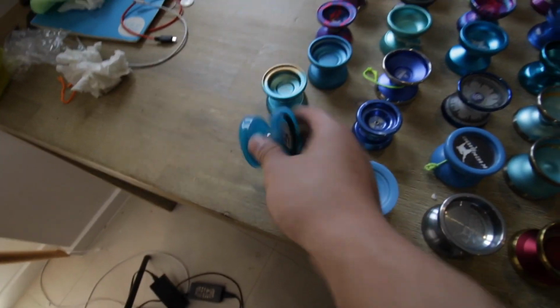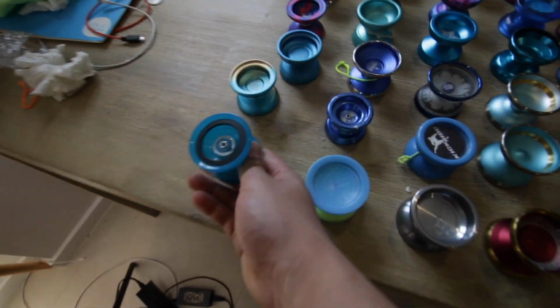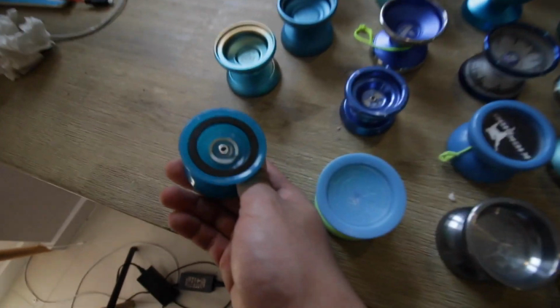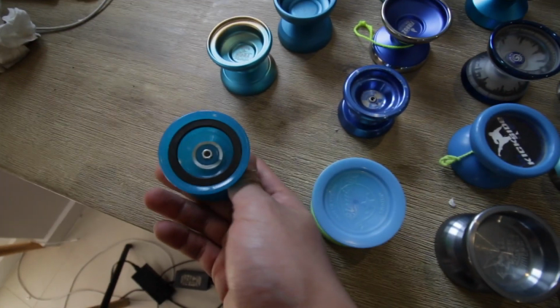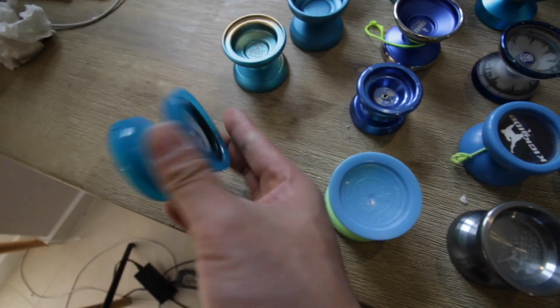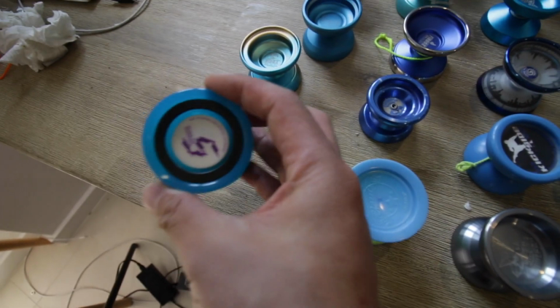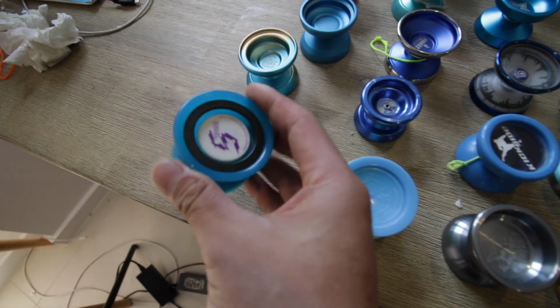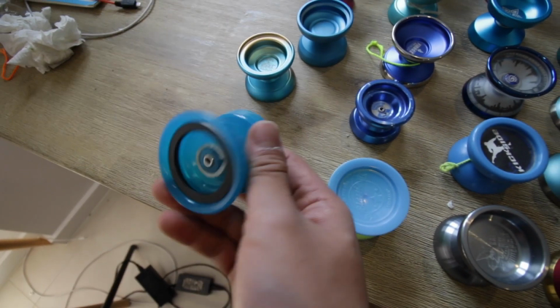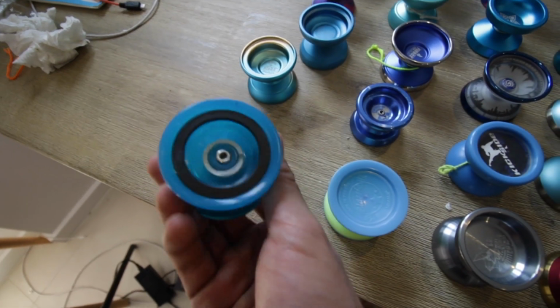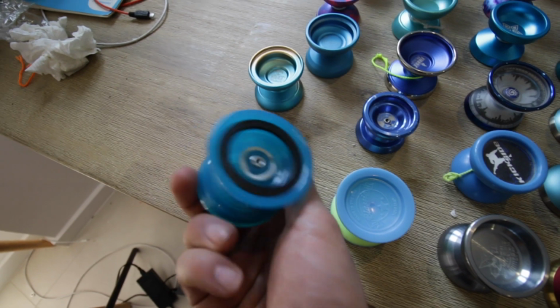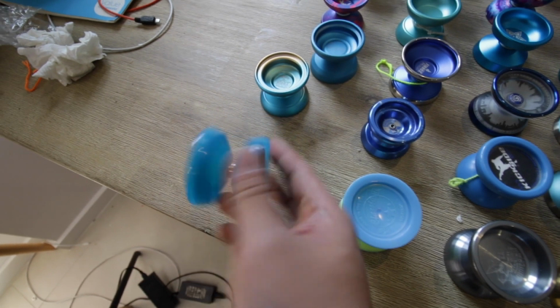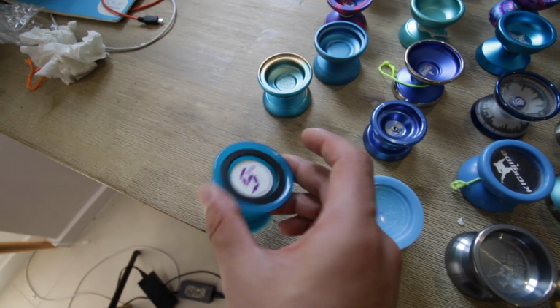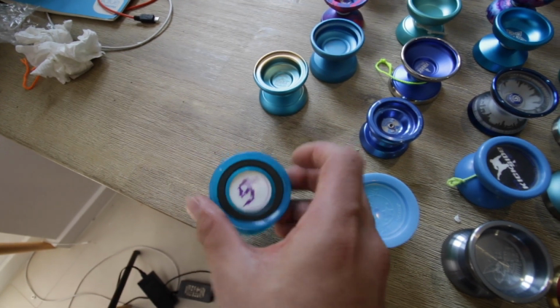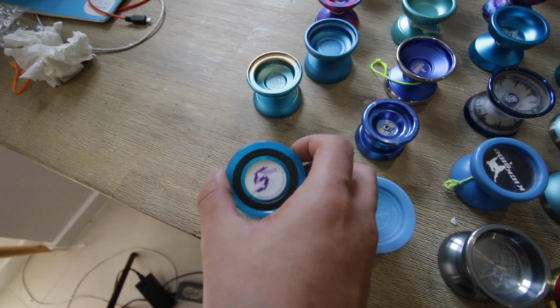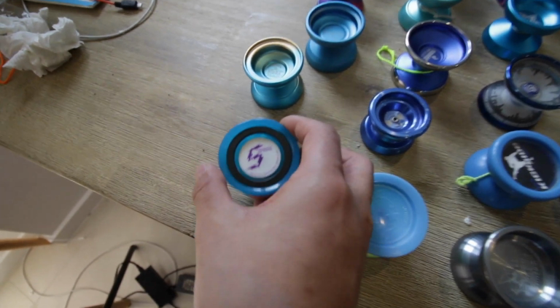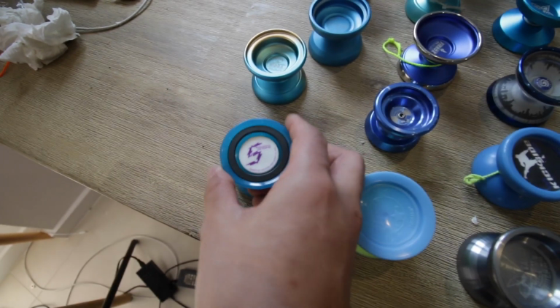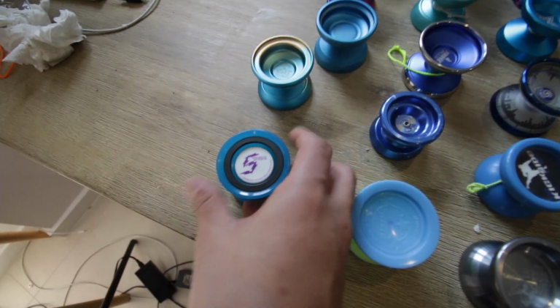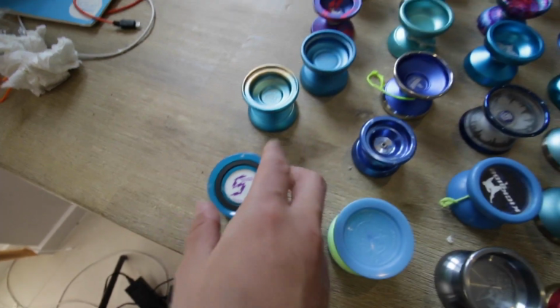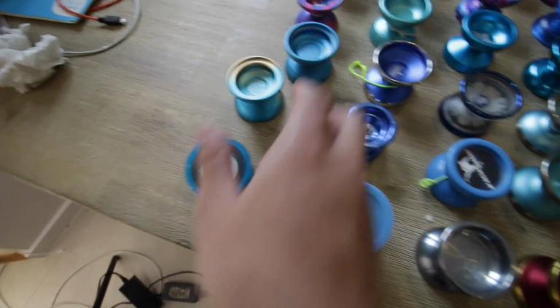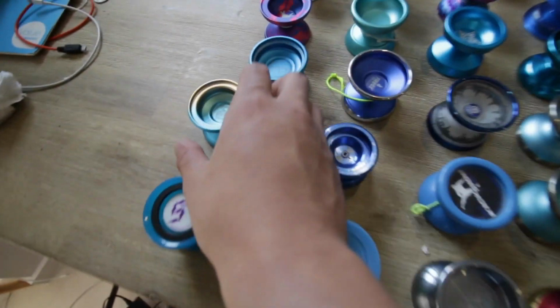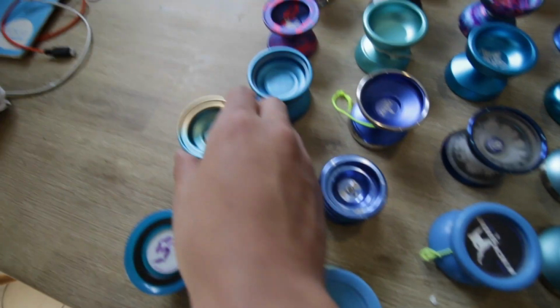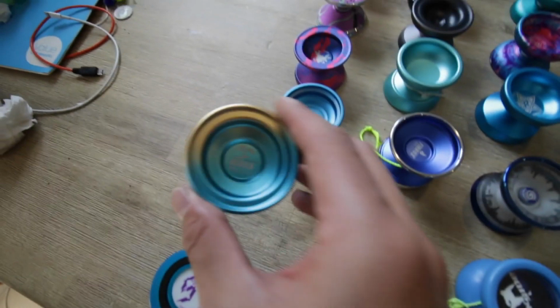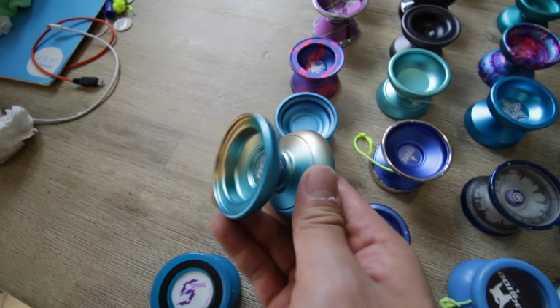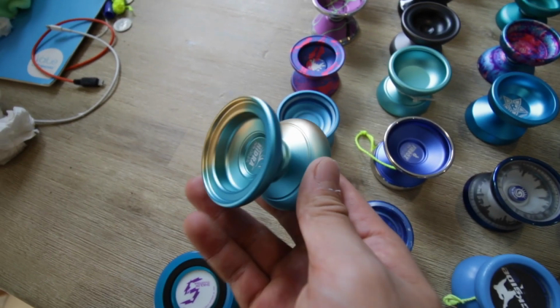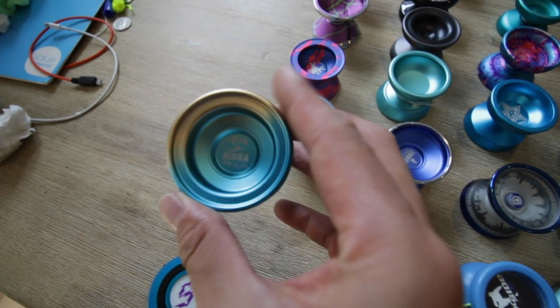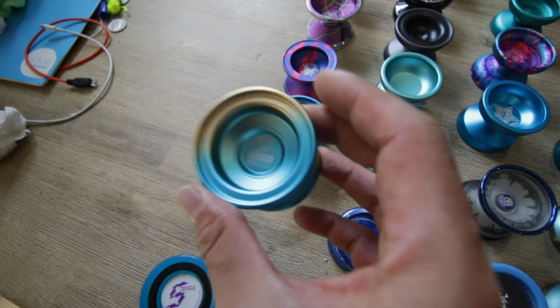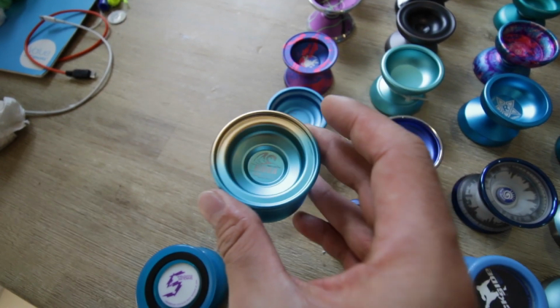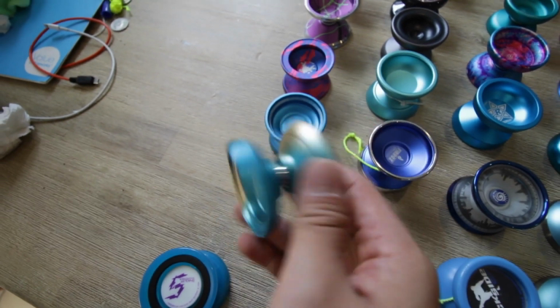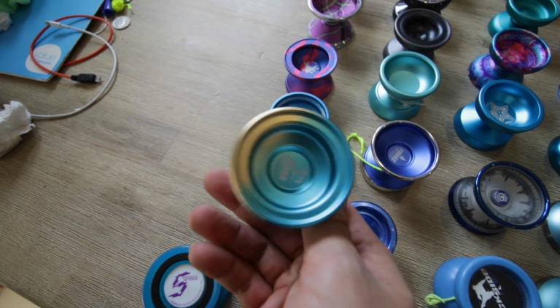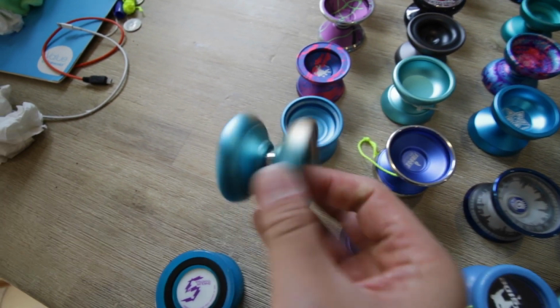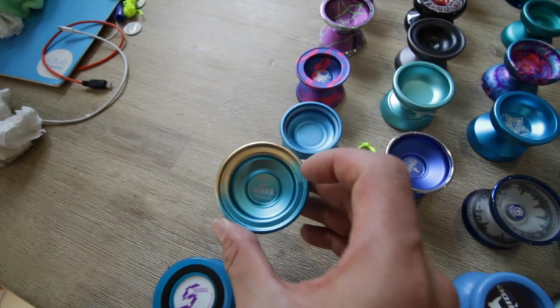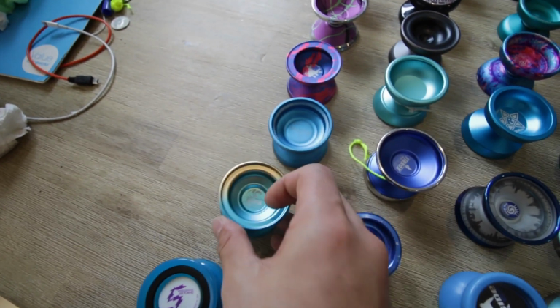This is probably going to go for pretty cheap — this is a cracked Northstar Shacklestar. We've also got the iYoYo Hydra. Oh man, that was a good yo-yo.